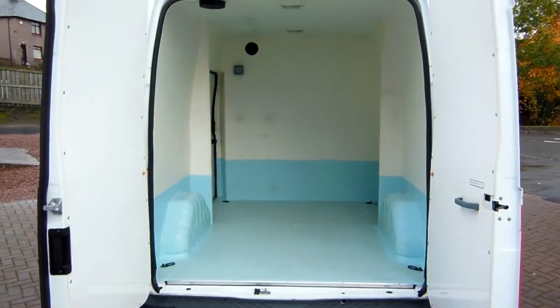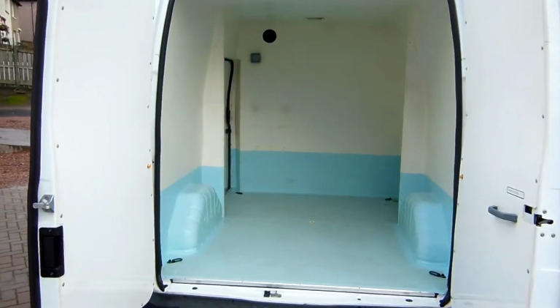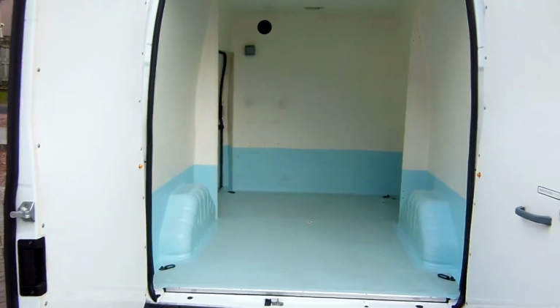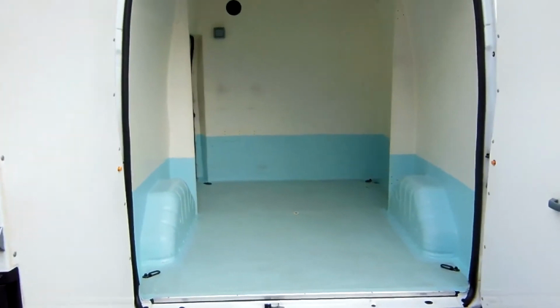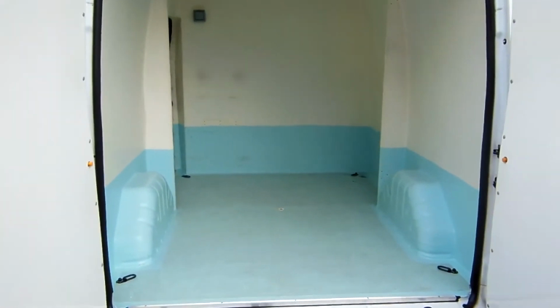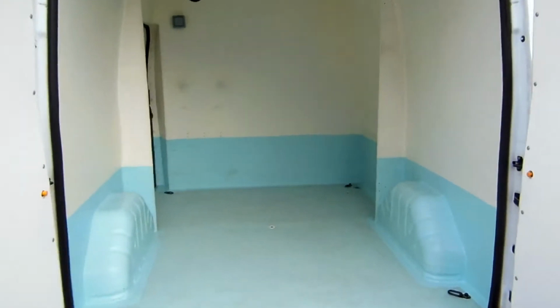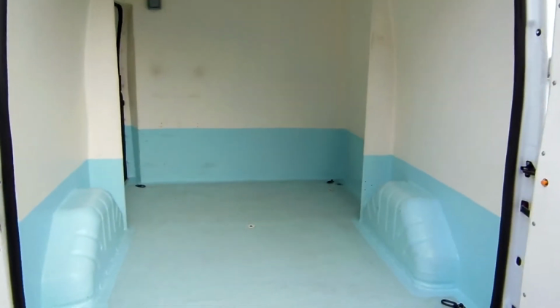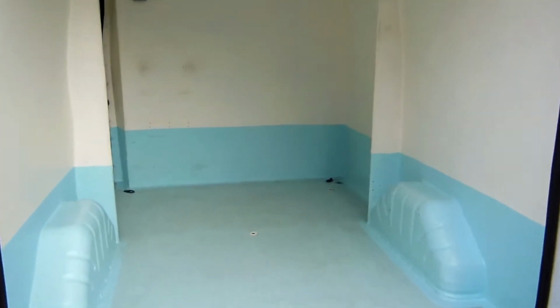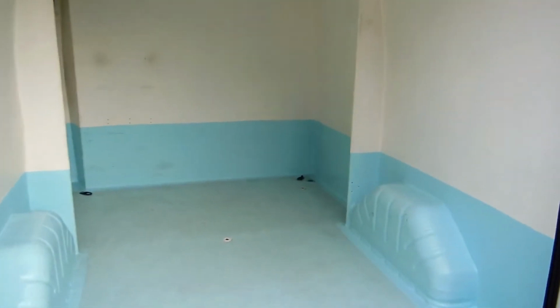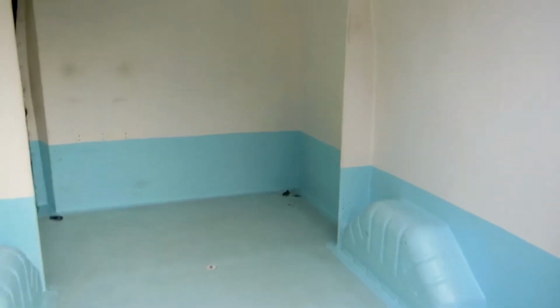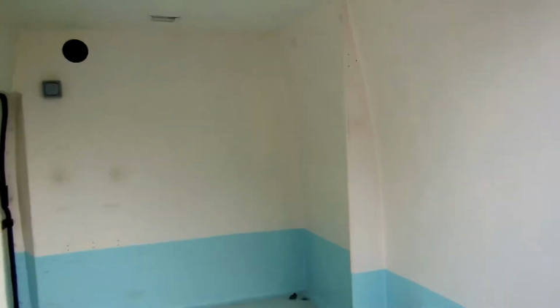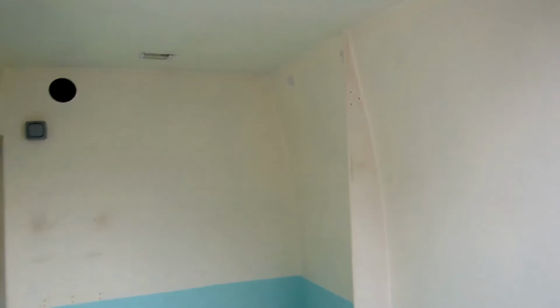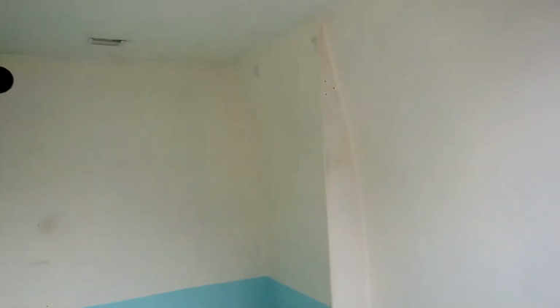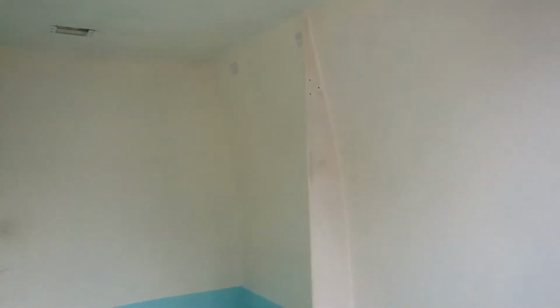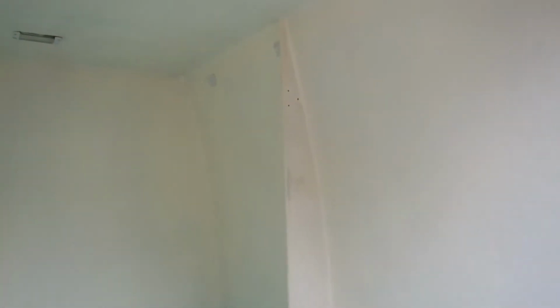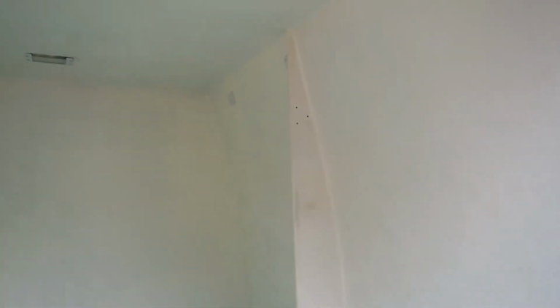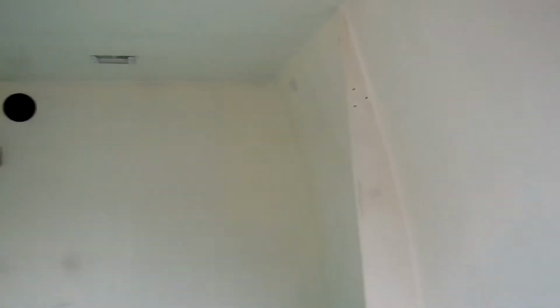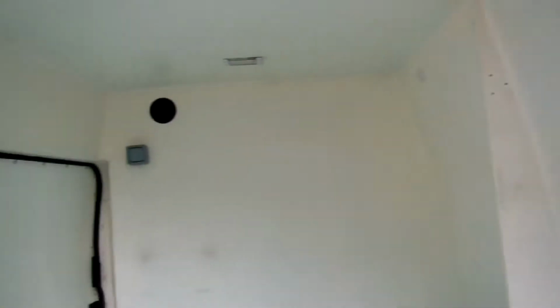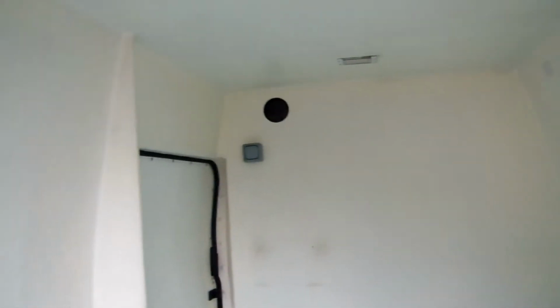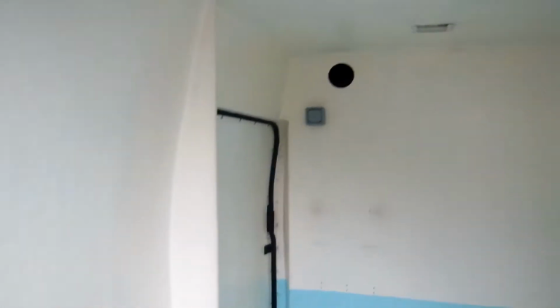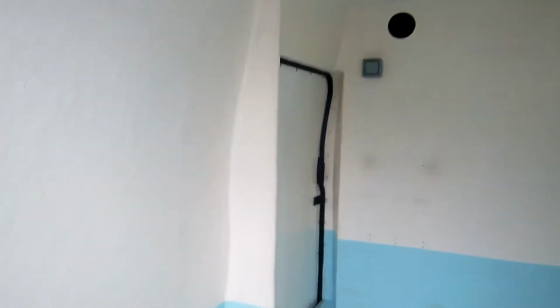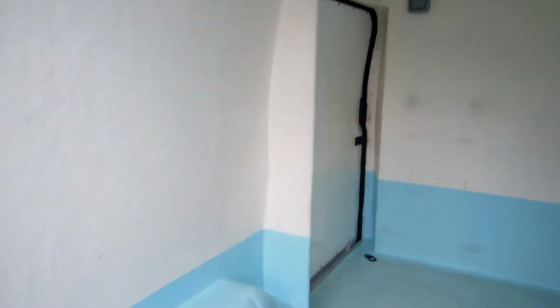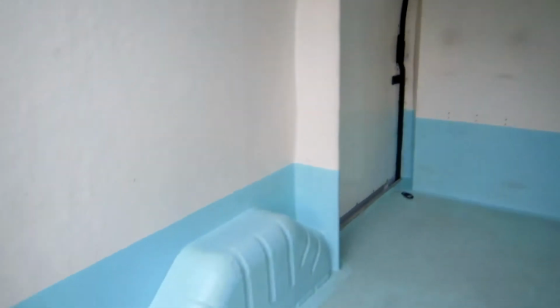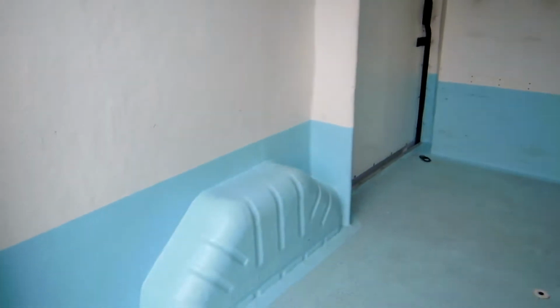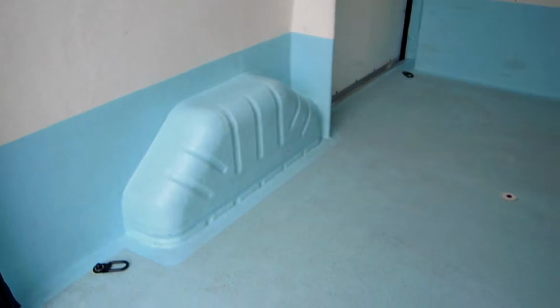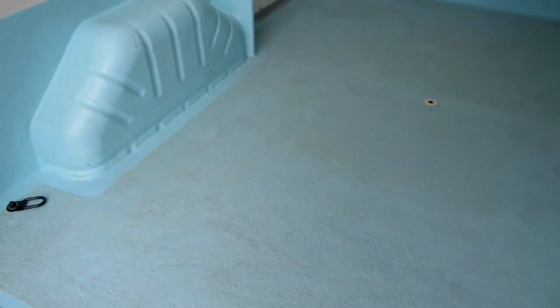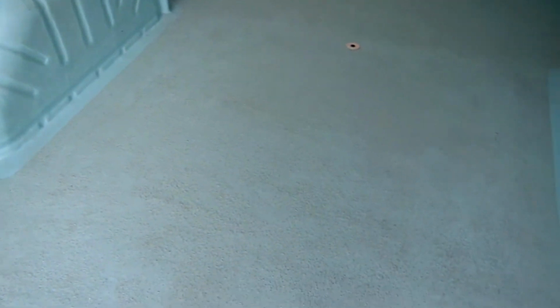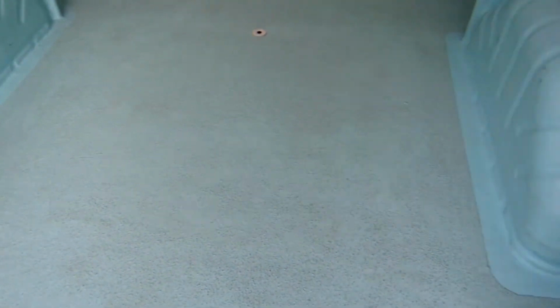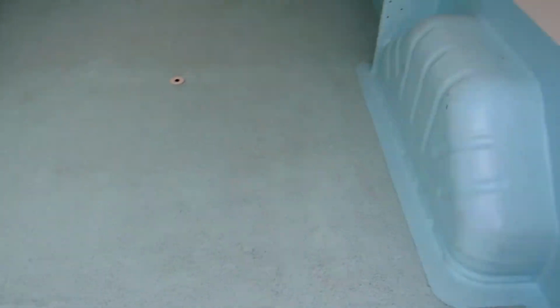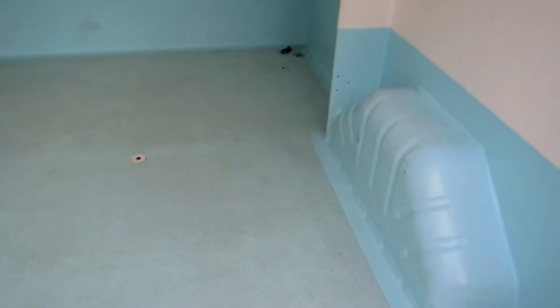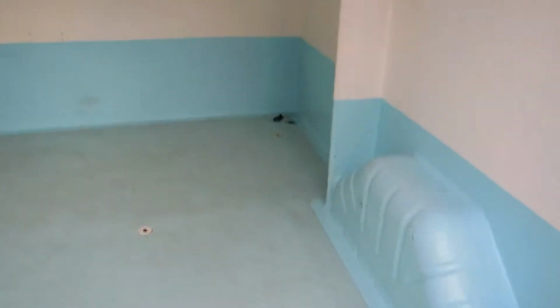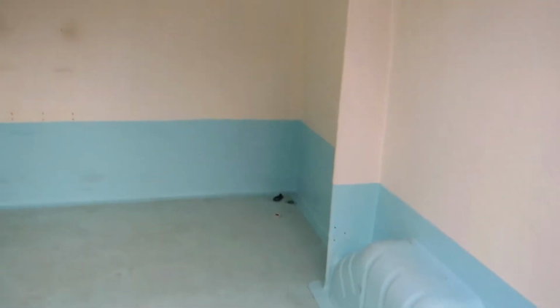Alright folks, so if we get a quick wee look in the back, we'll notice it's a wee bit different in here. It's full fibreglass lining — that includes the floor and the roof, the wheel boxes and everything.